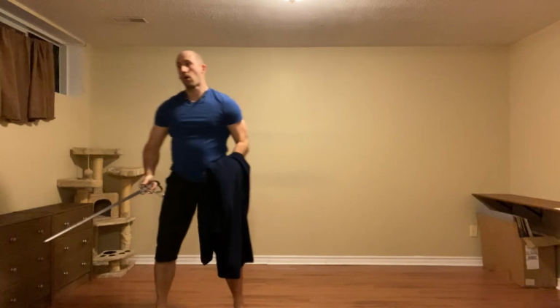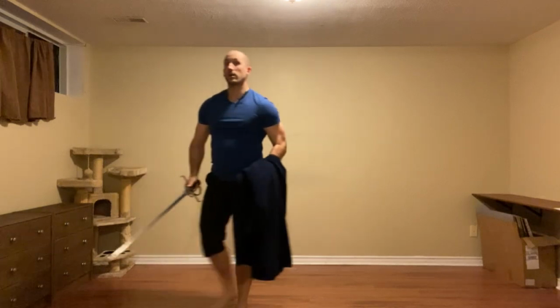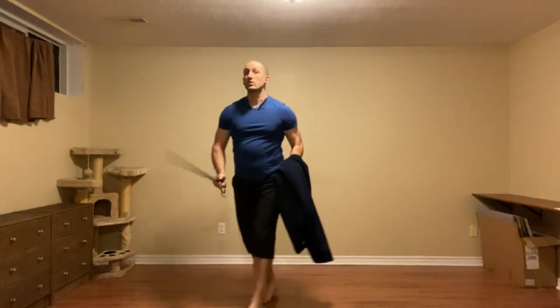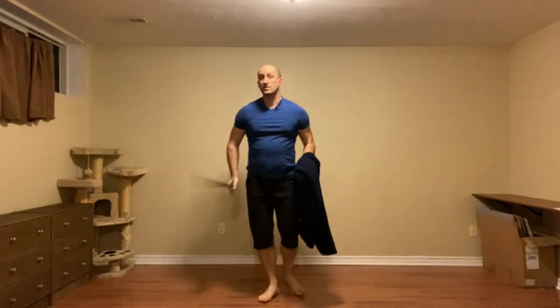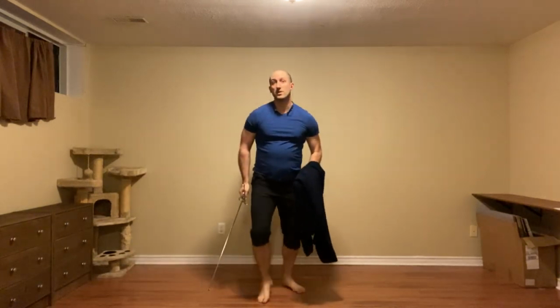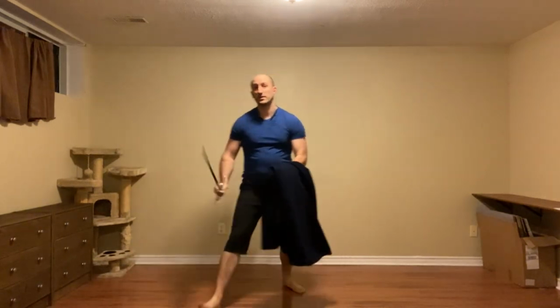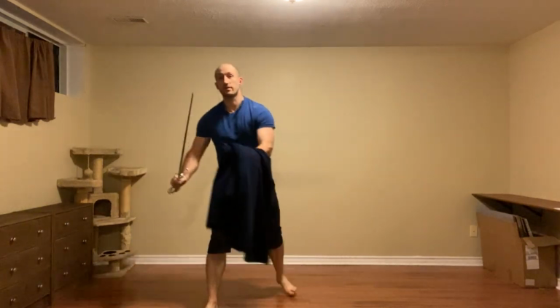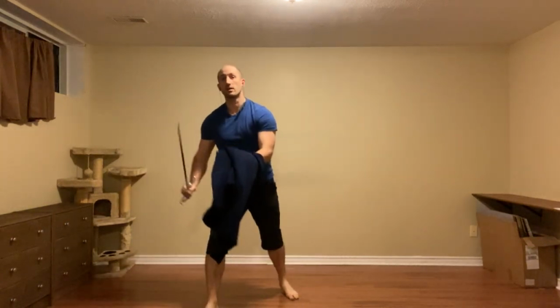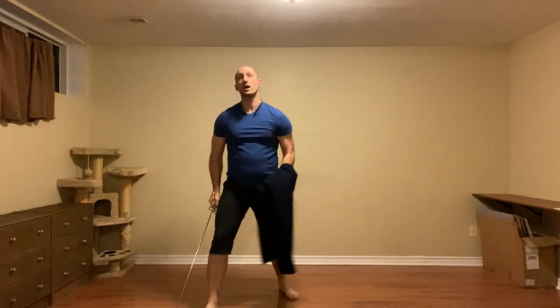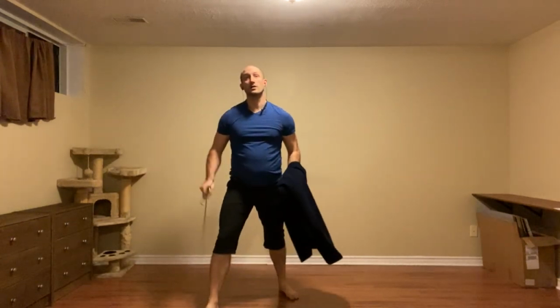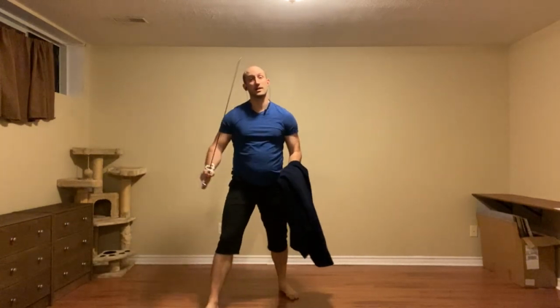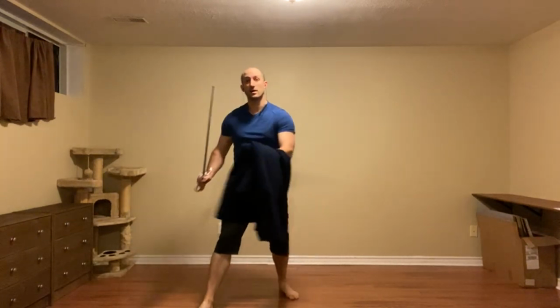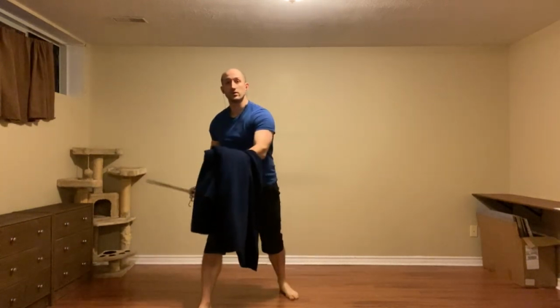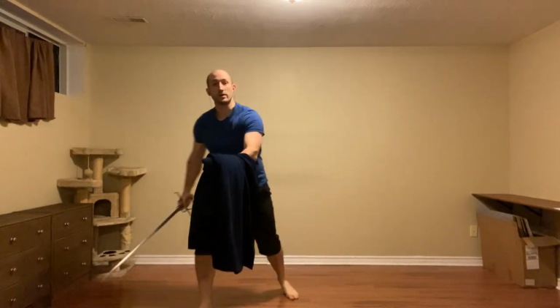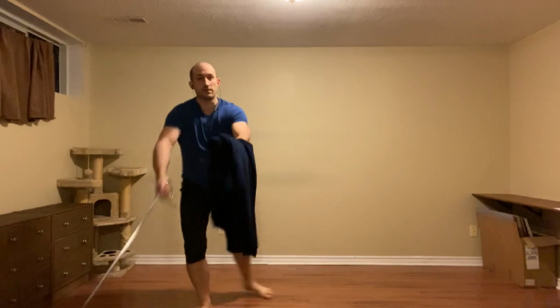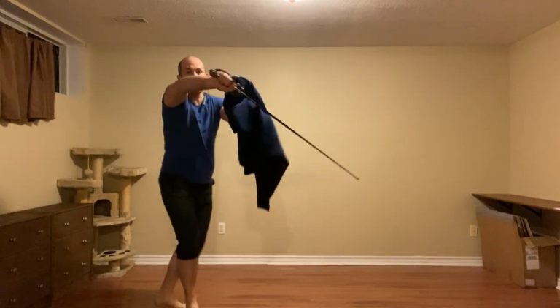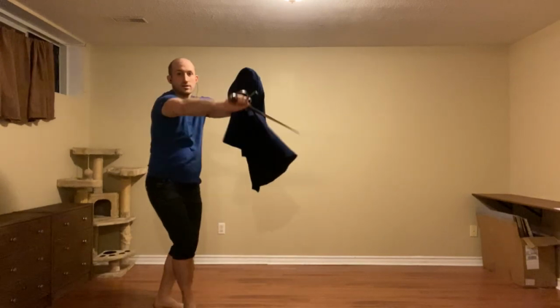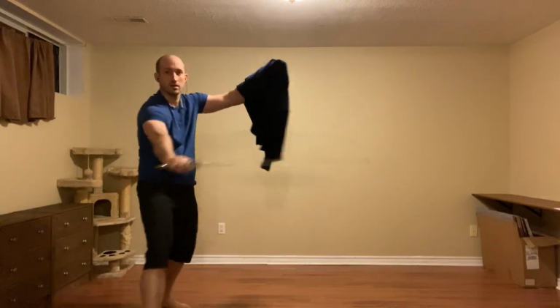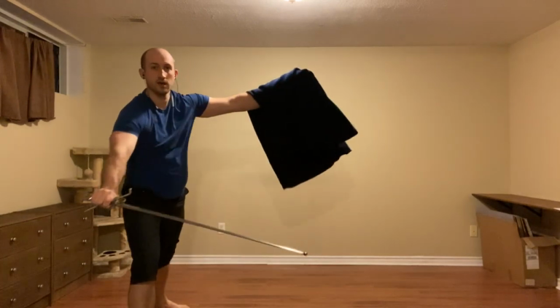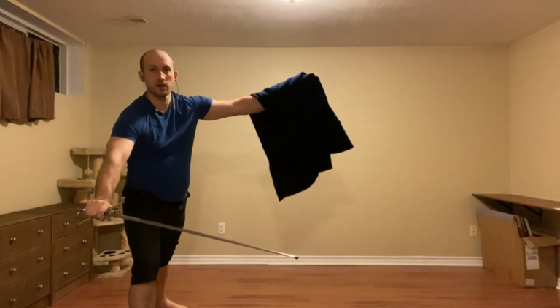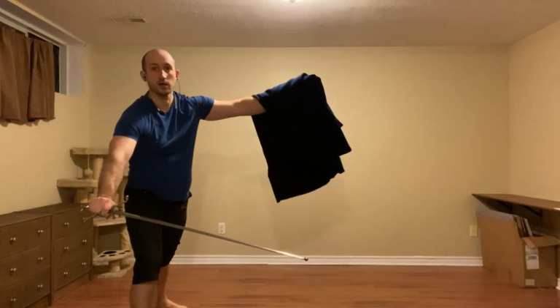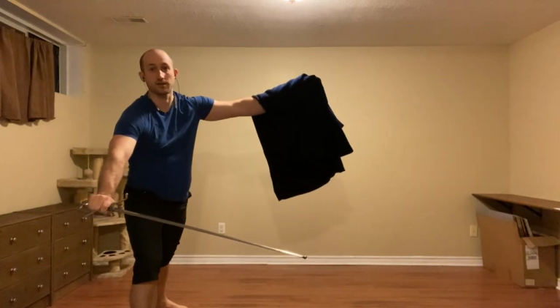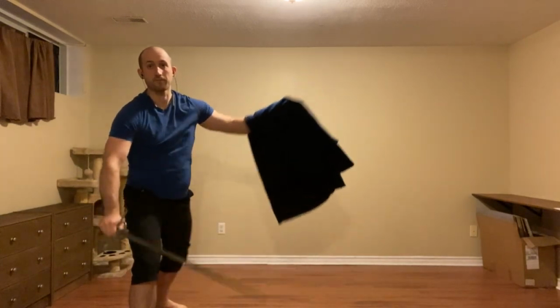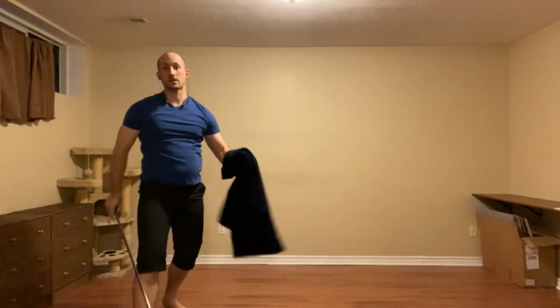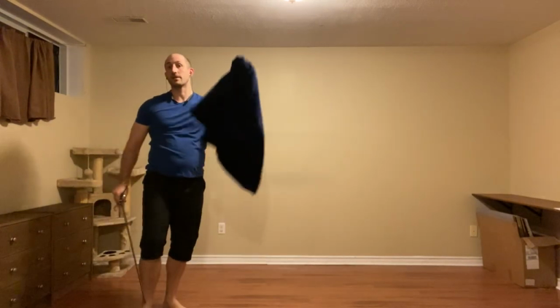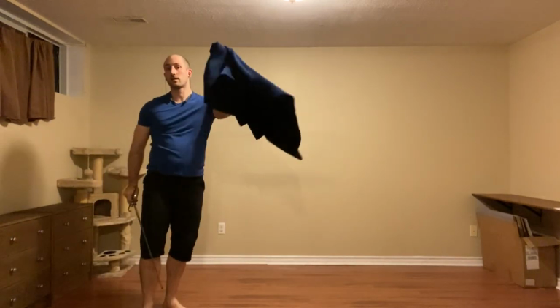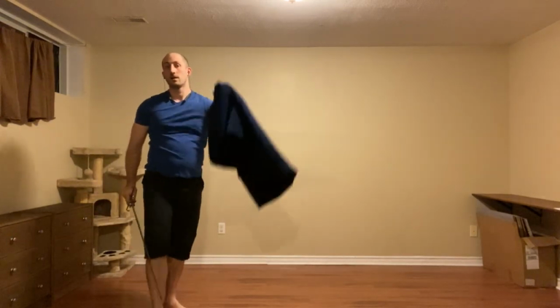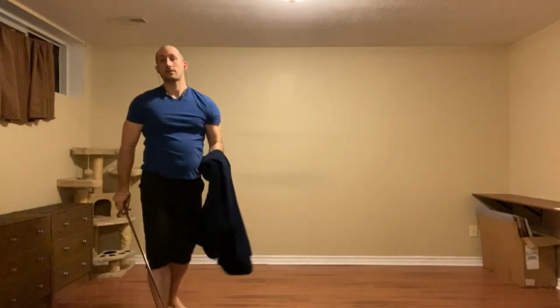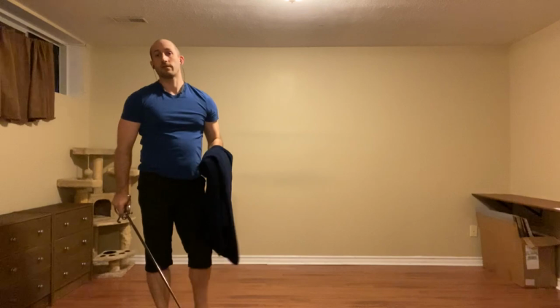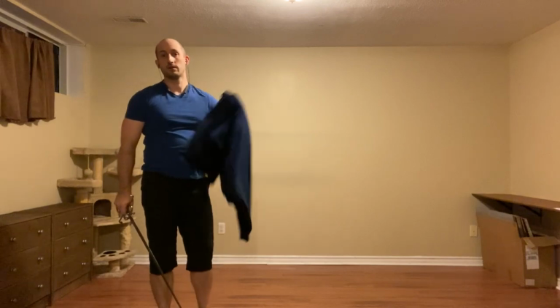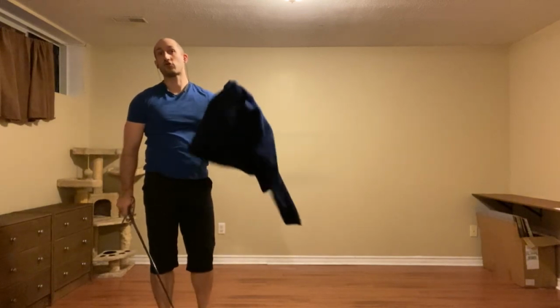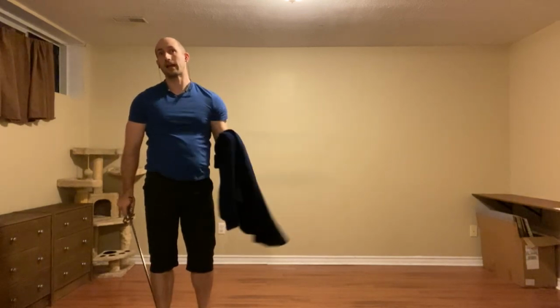We can also use the false edge, much like we did with the attack to the leg. So we defend with the false edge and cut to the thigh, keeping this as our training hand.